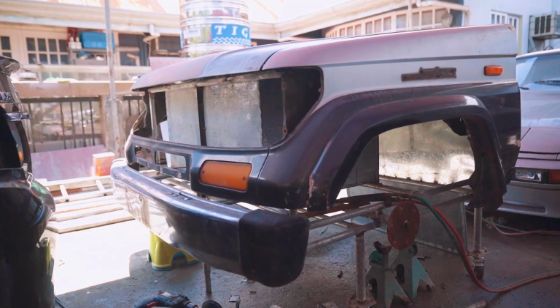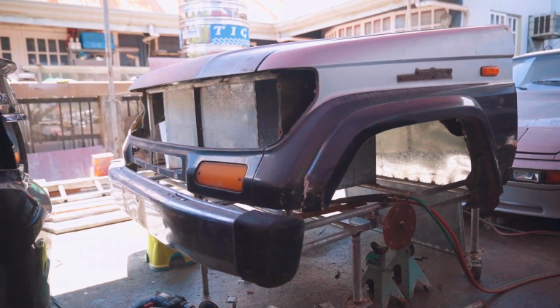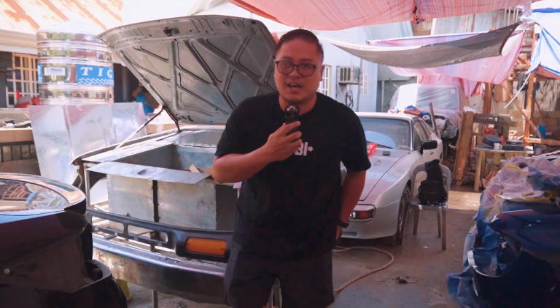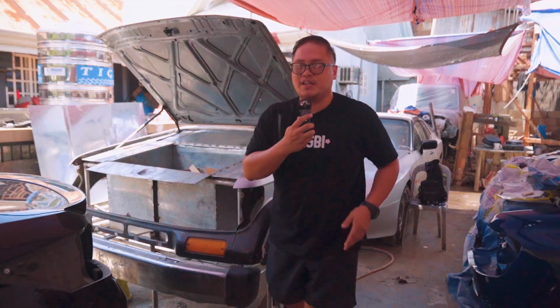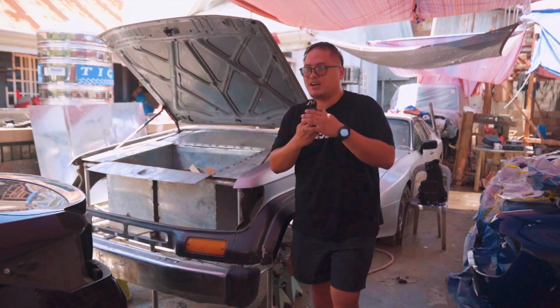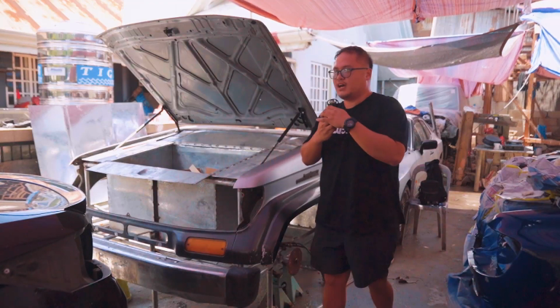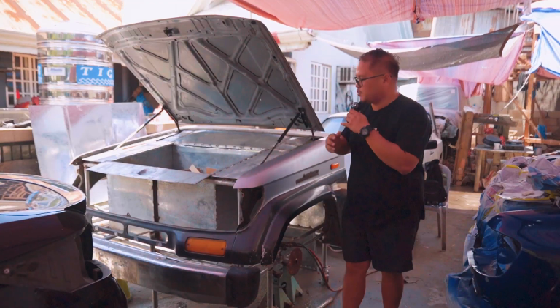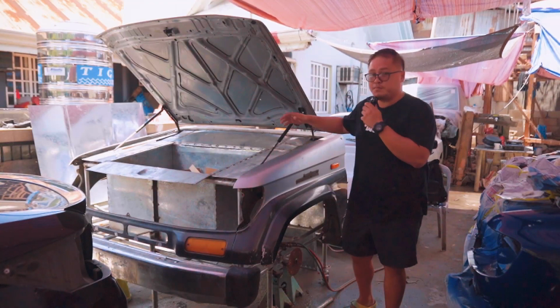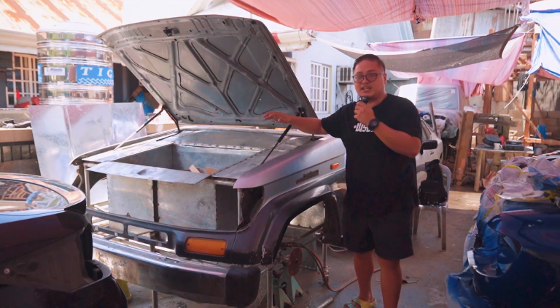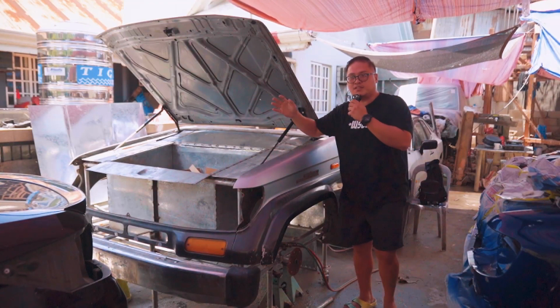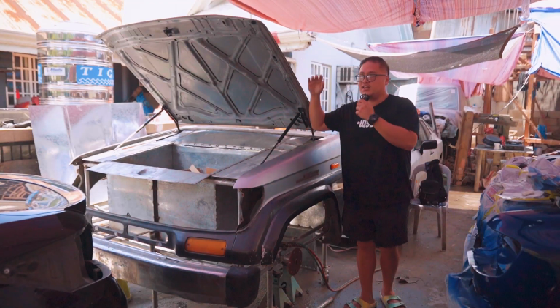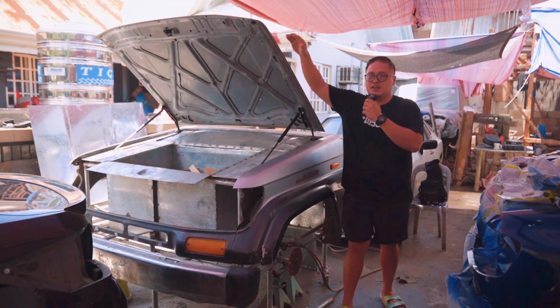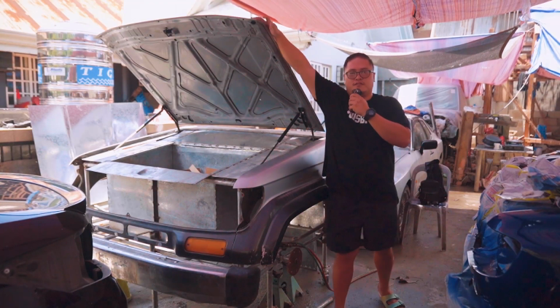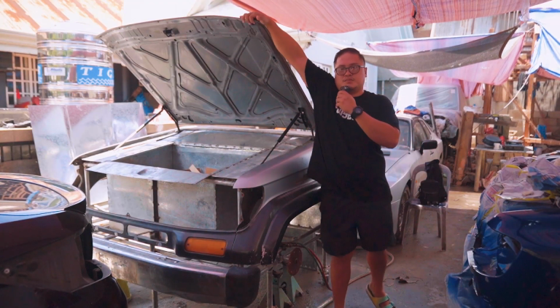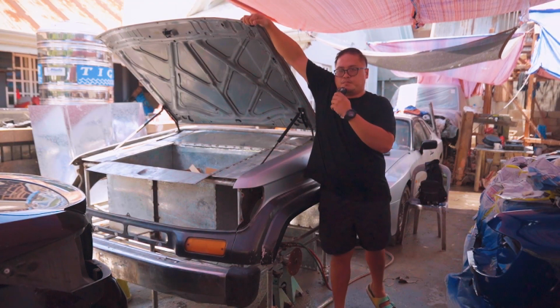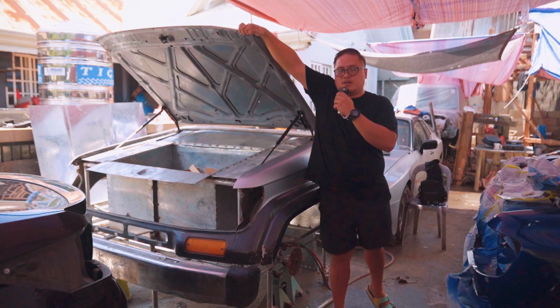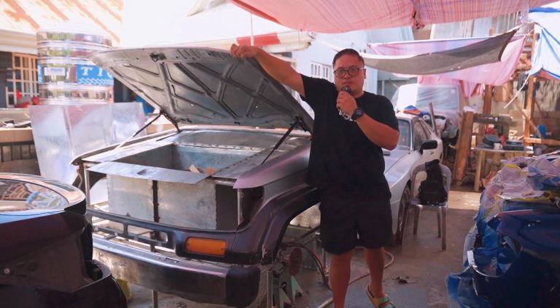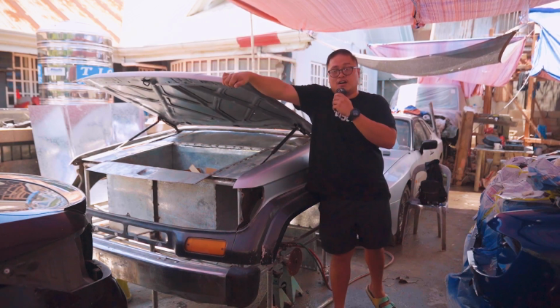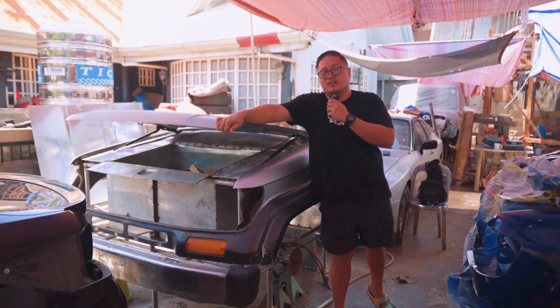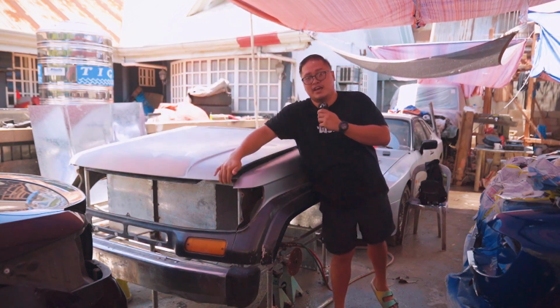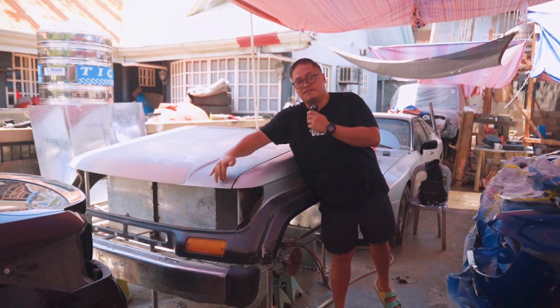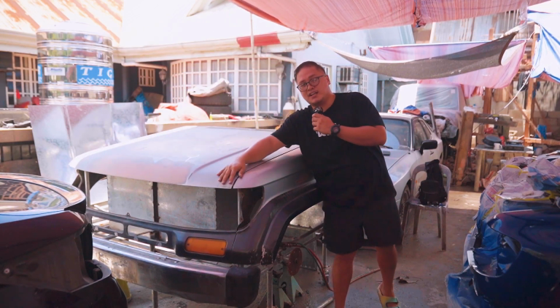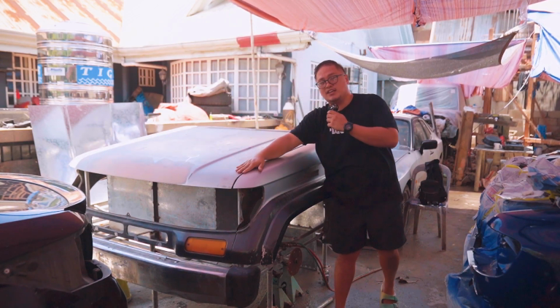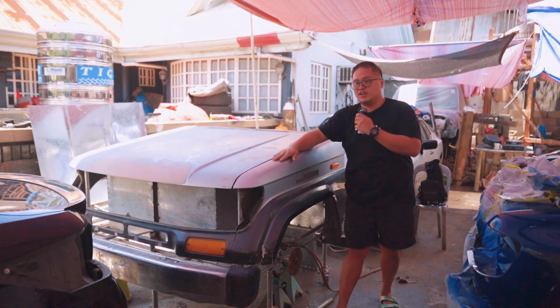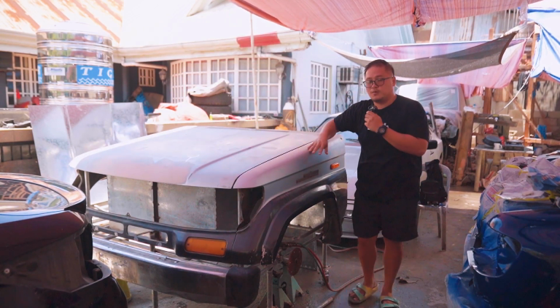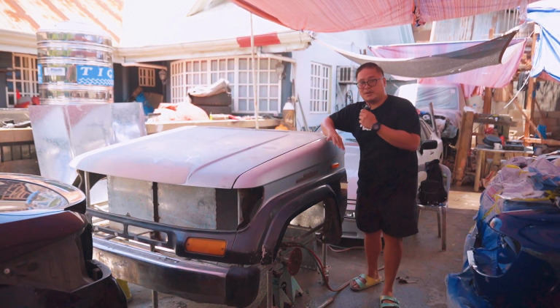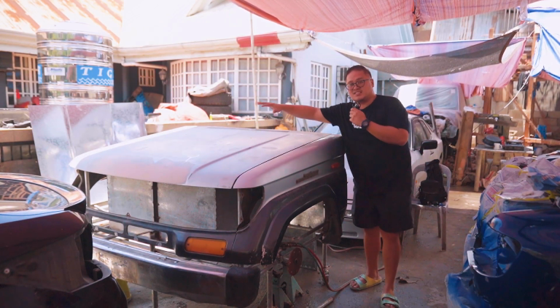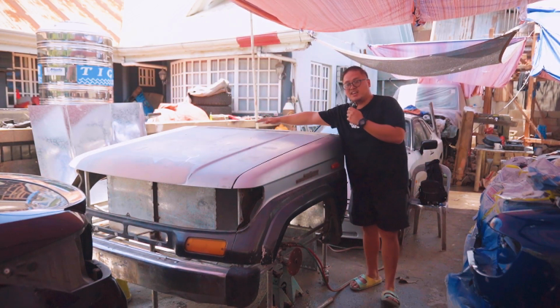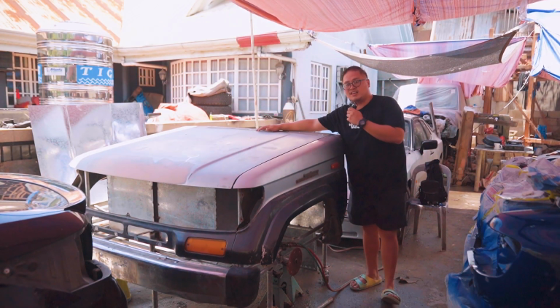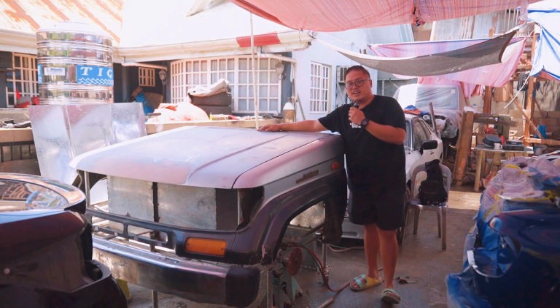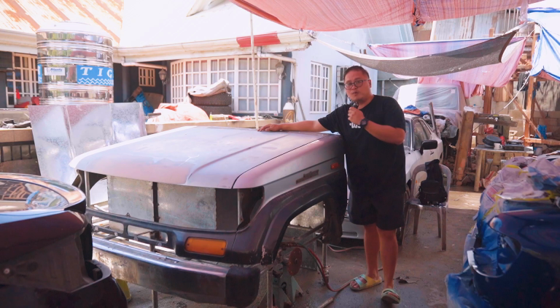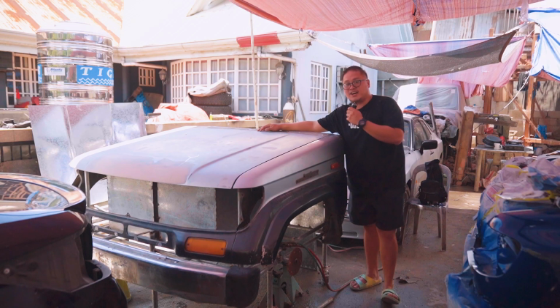After we've completed everything for this Prado liquor bar, we're finally going to paint it. Watch out!